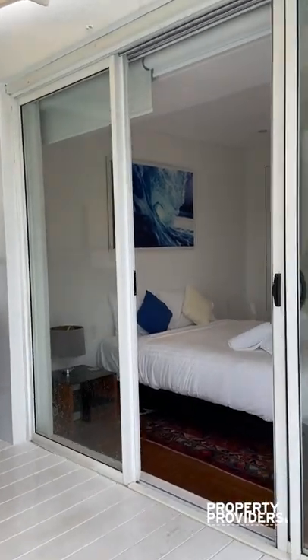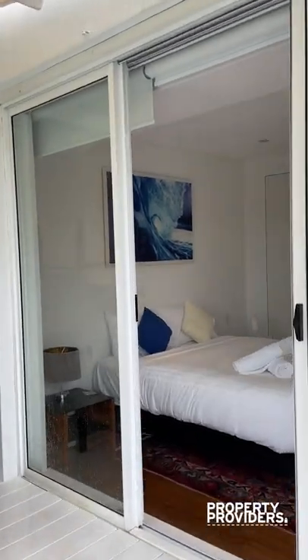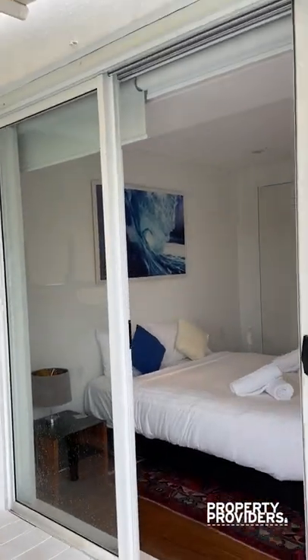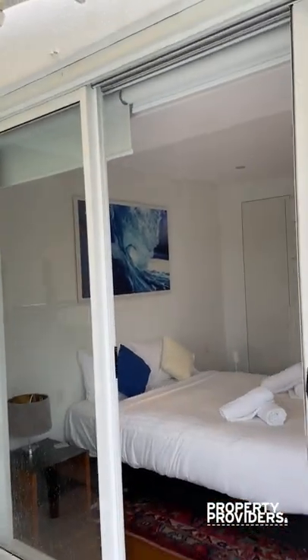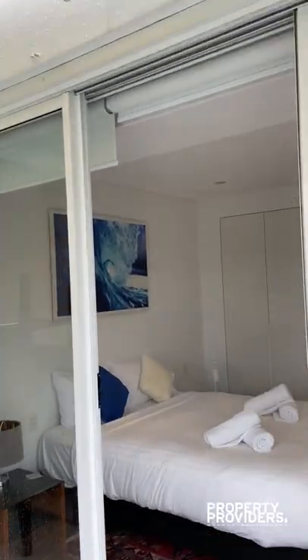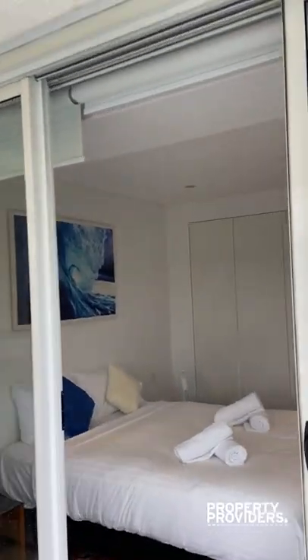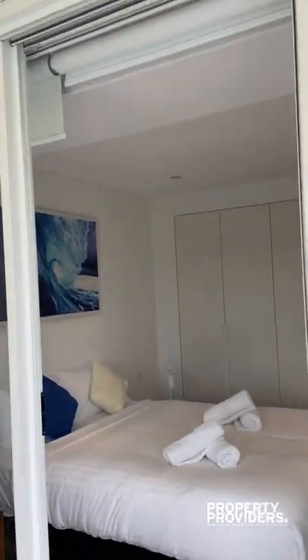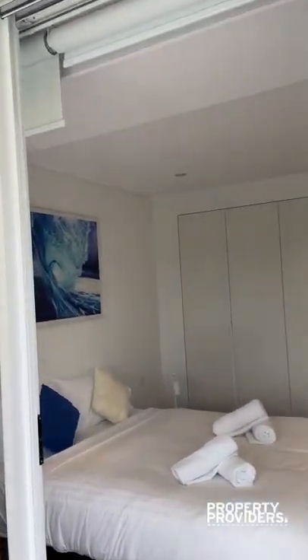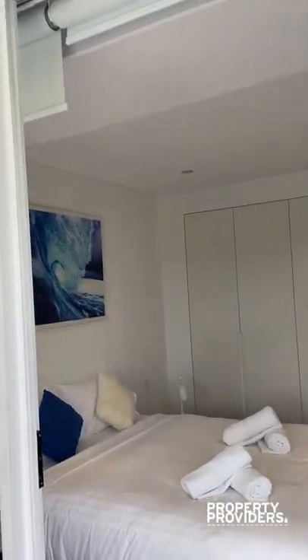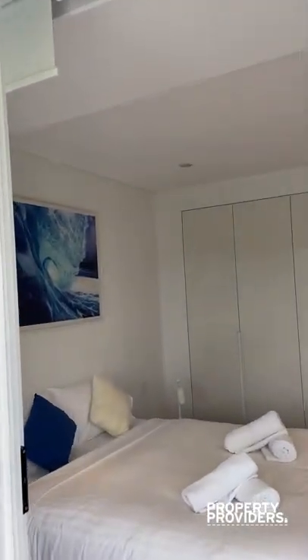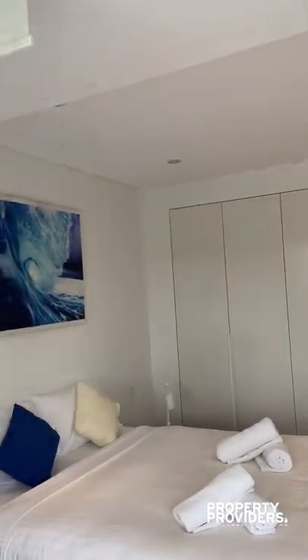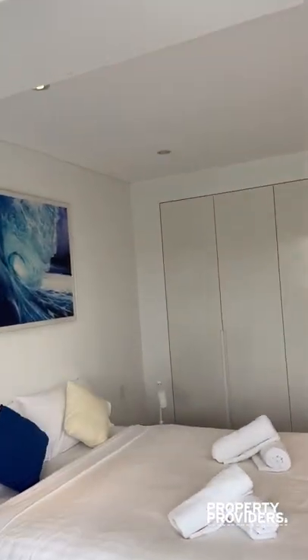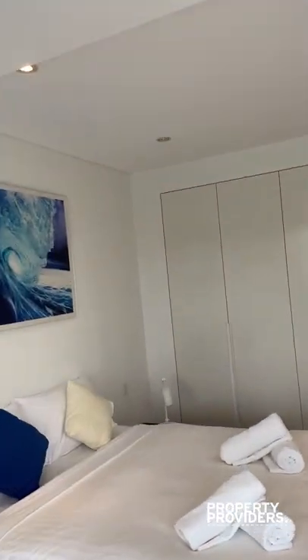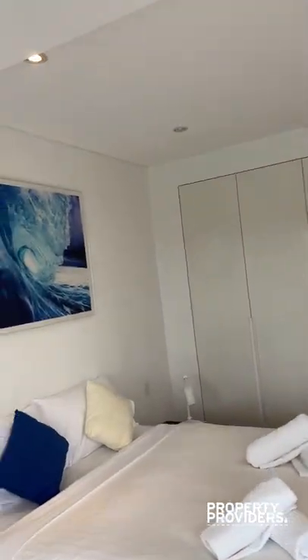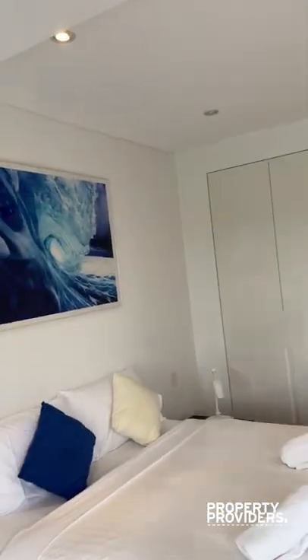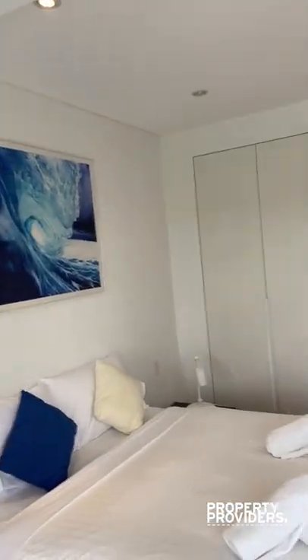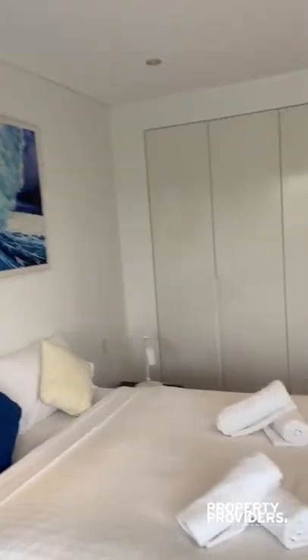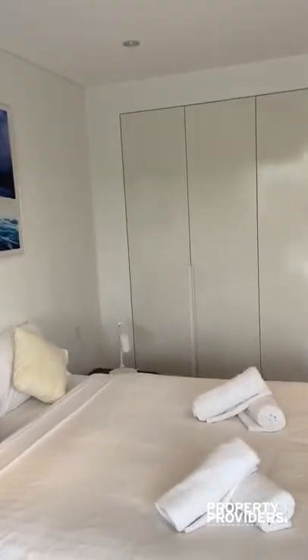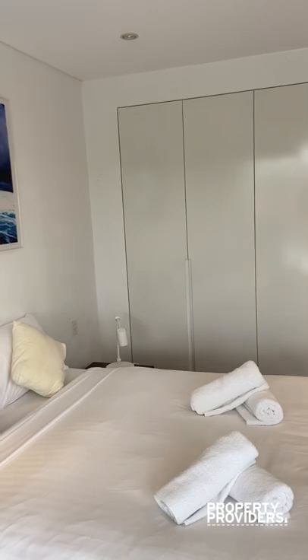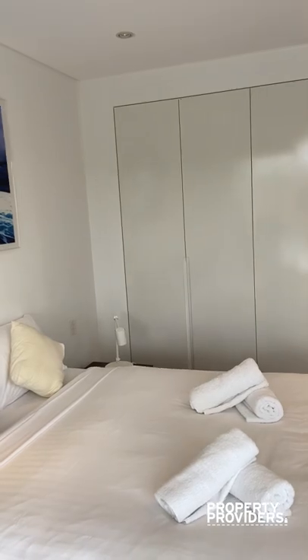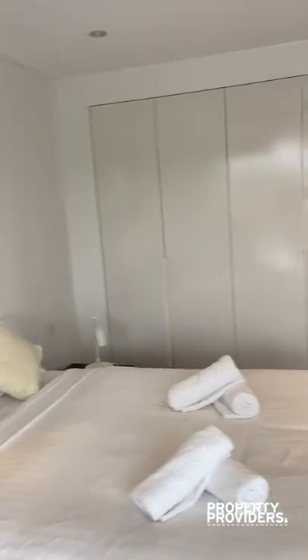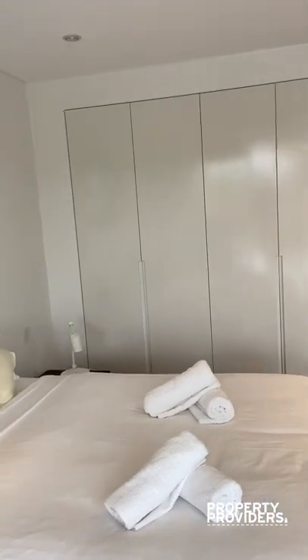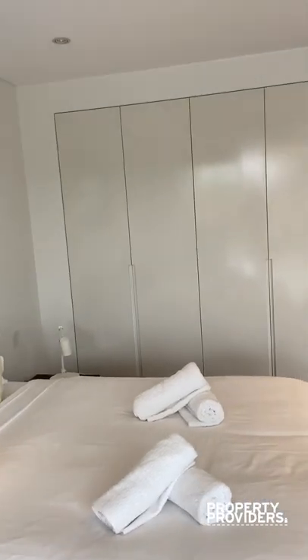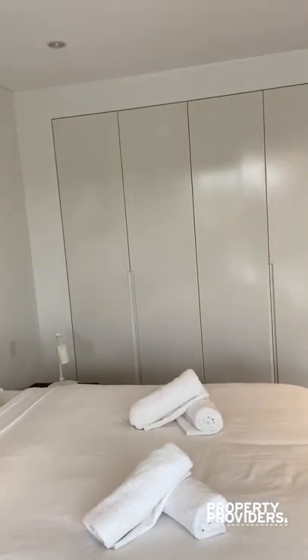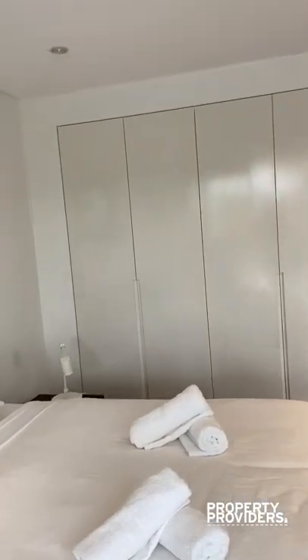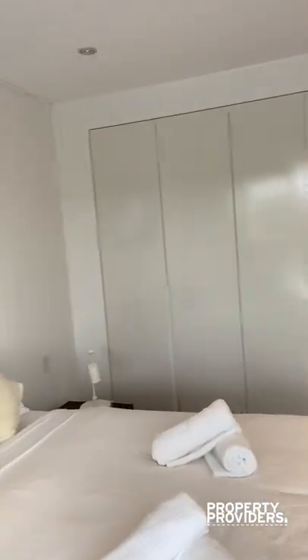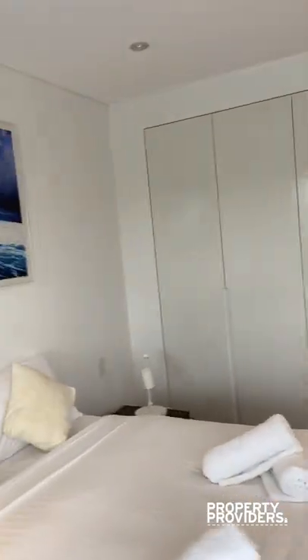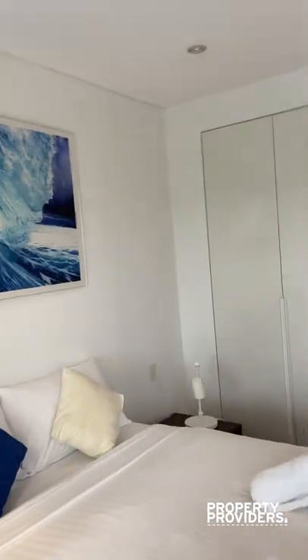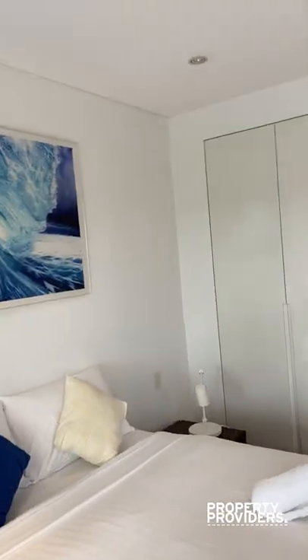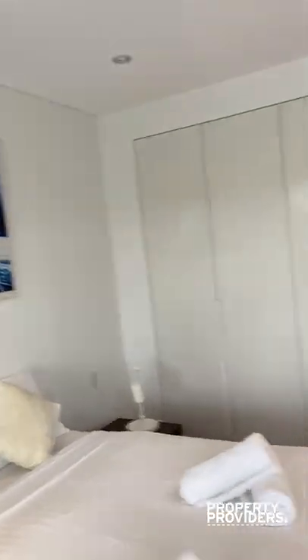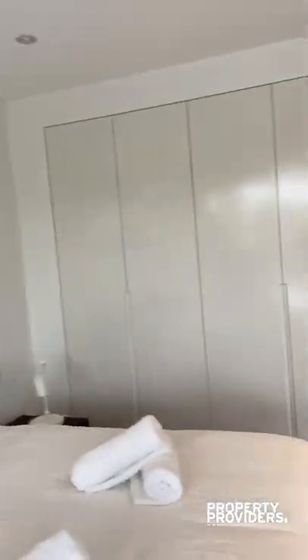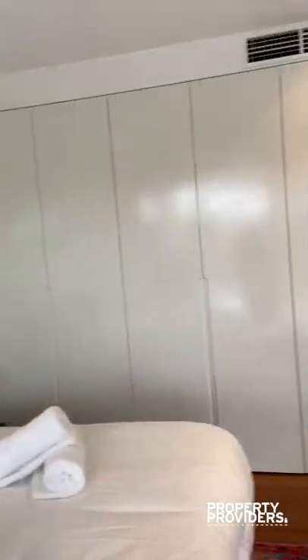I'm starting here on the top level. It's a two-story apartment feeling more like a townhouse.